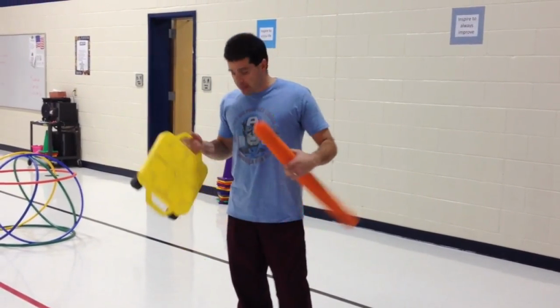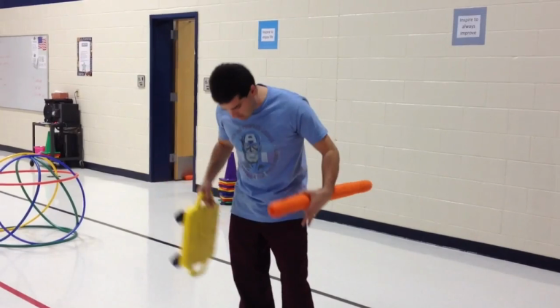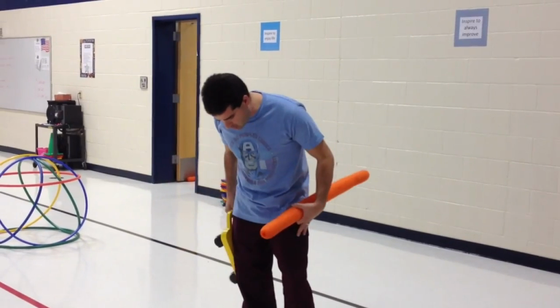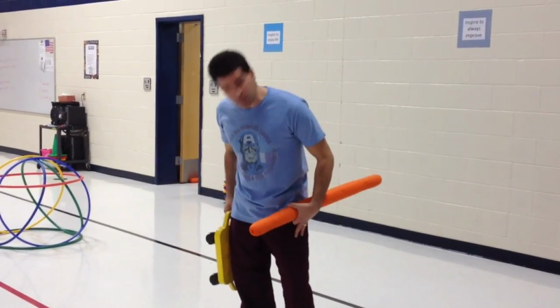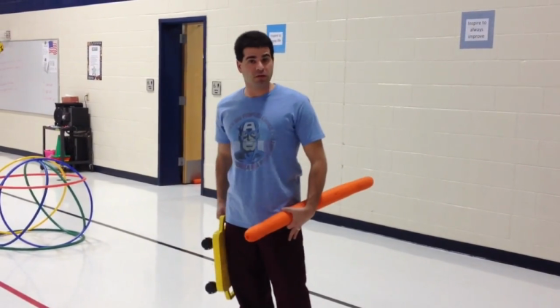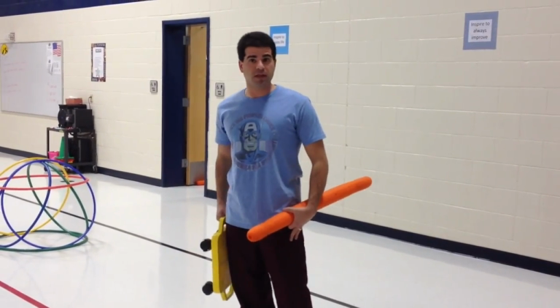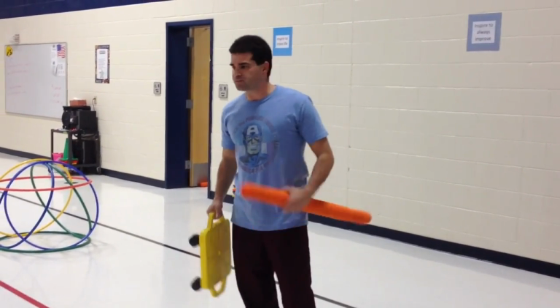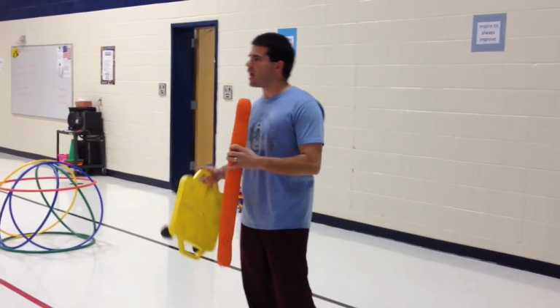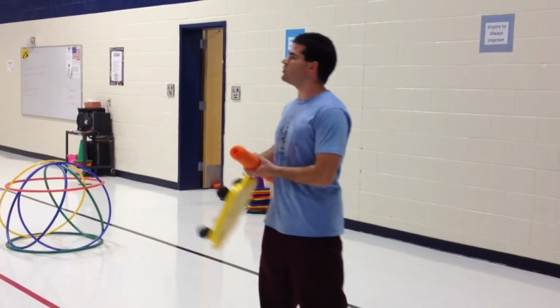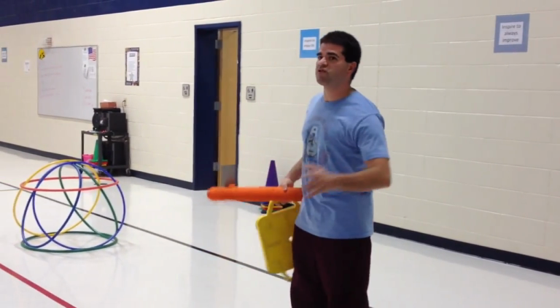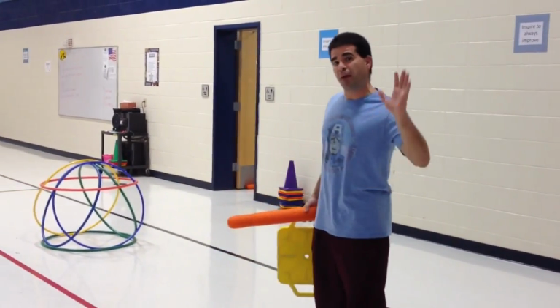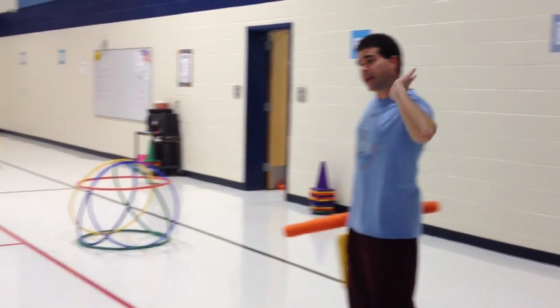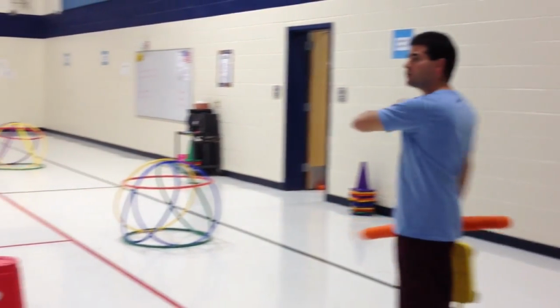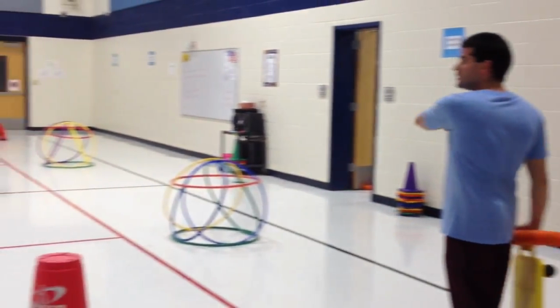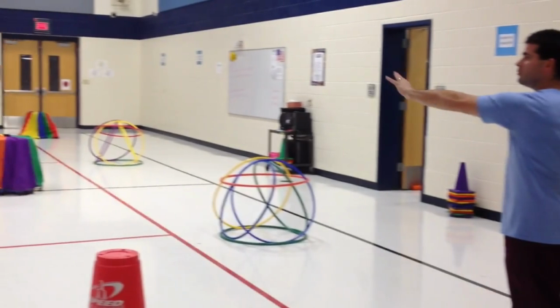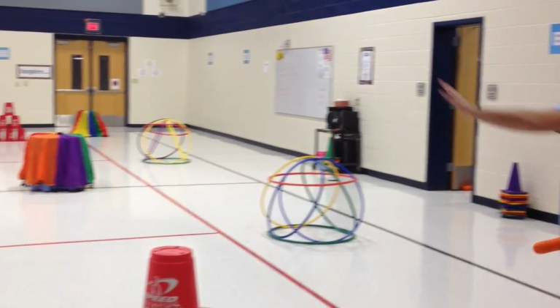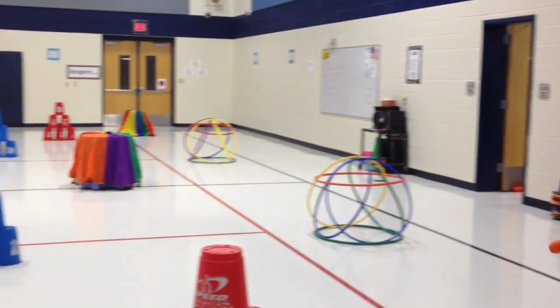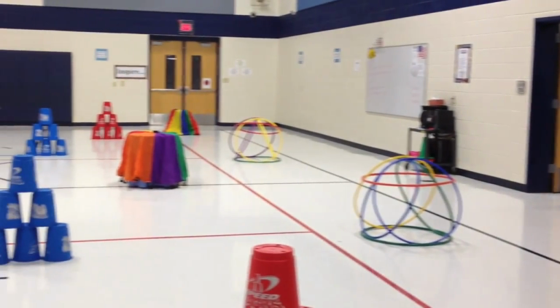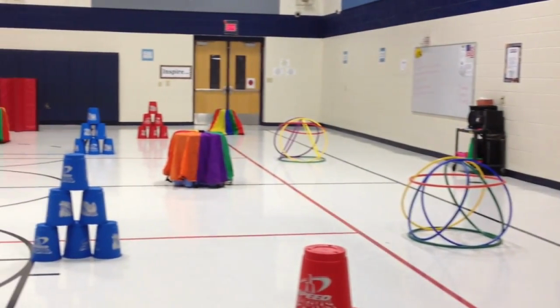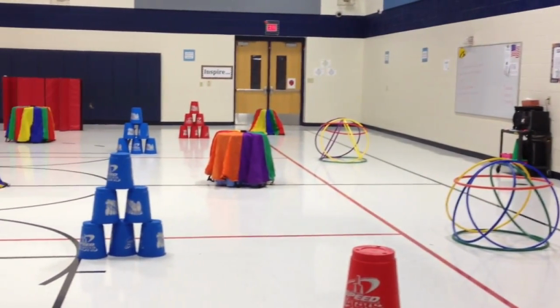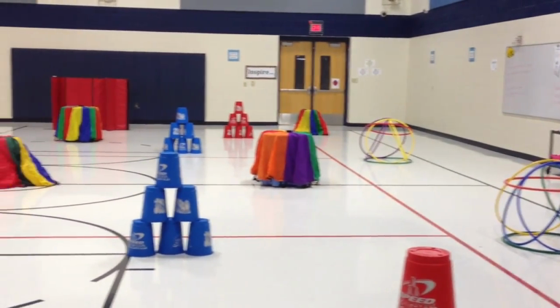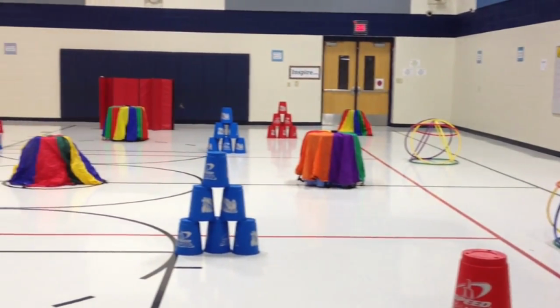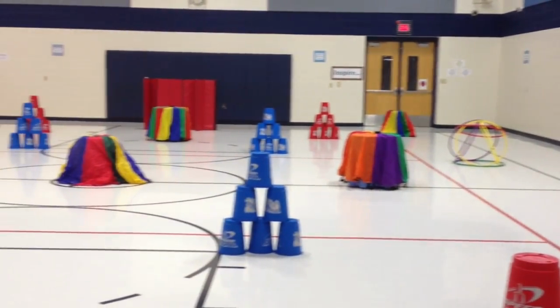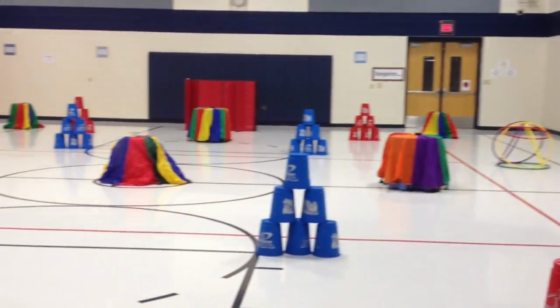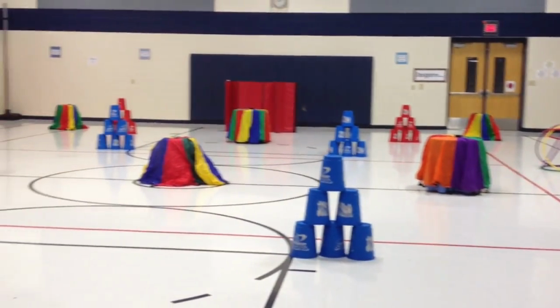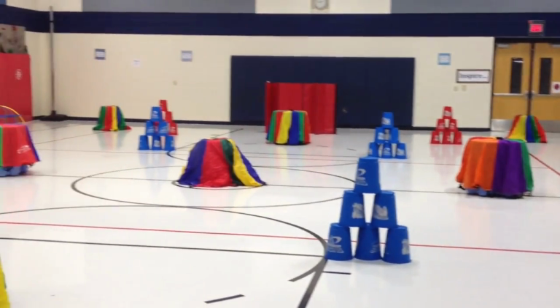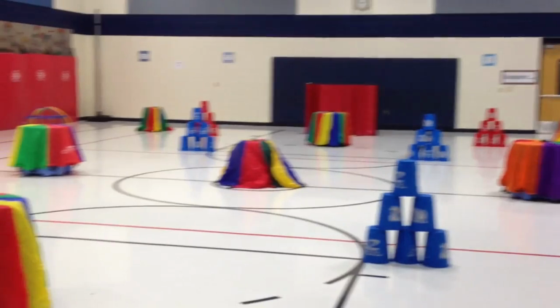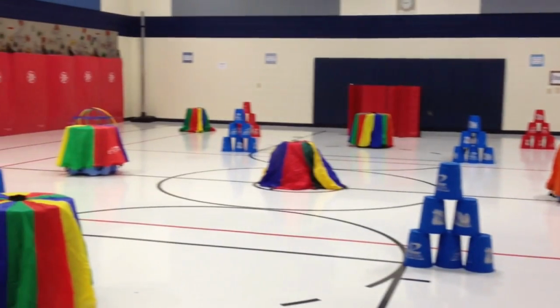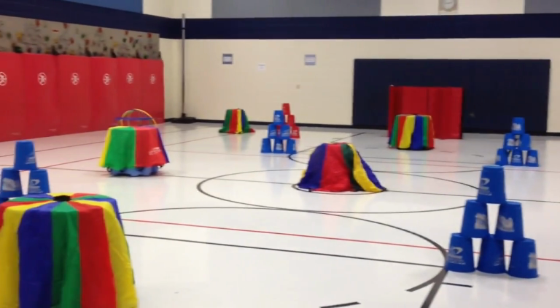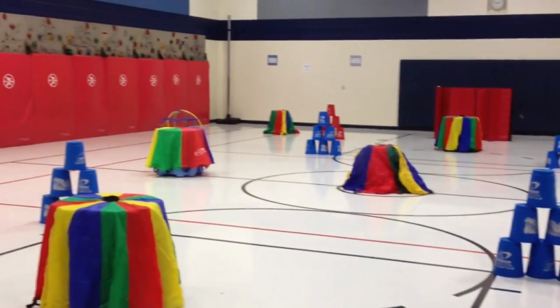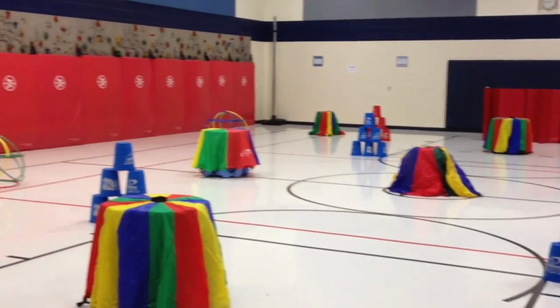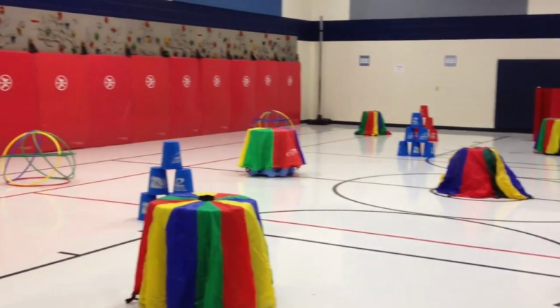Great activity to help build the strength in those legs. Now, if you span out to the gym we have set up, this is called Volcano Island. And we have created many different types of volcanoes out there.